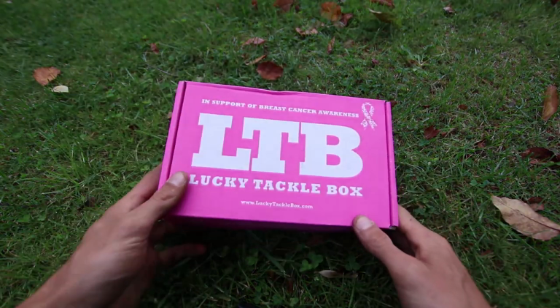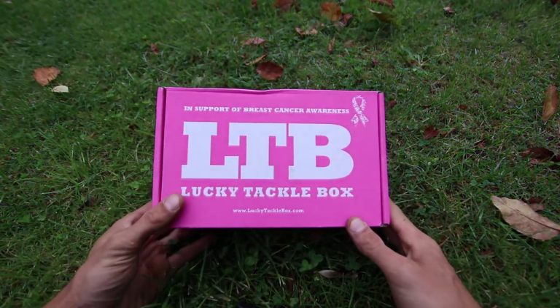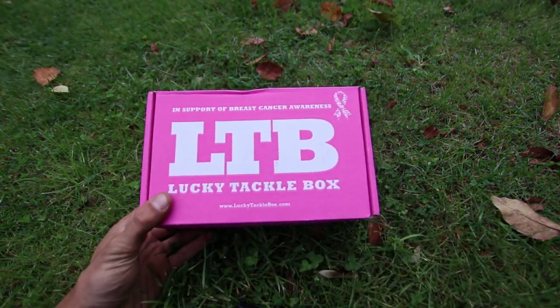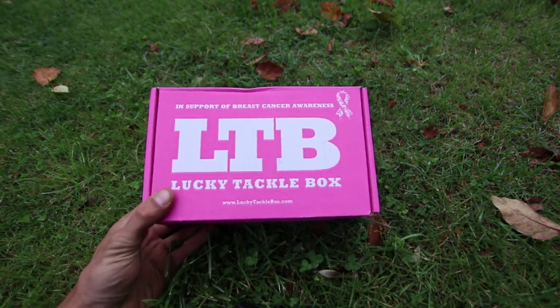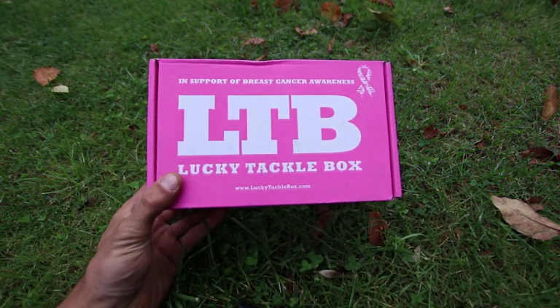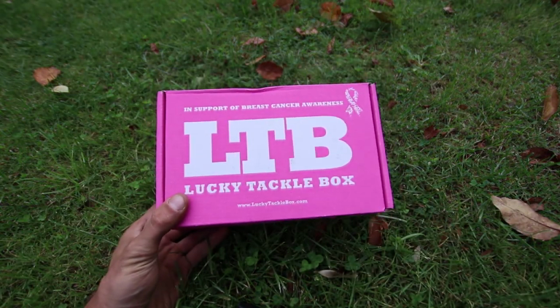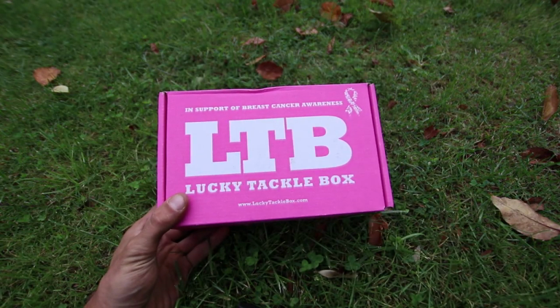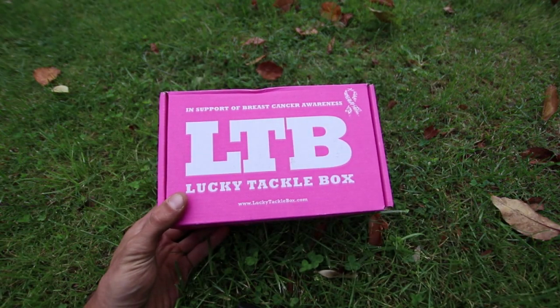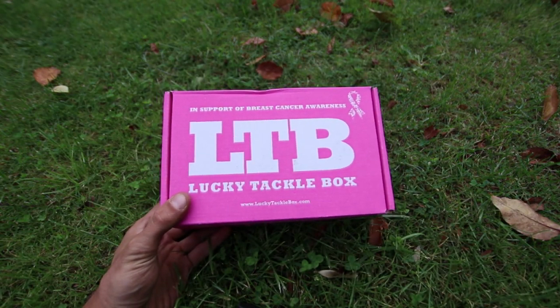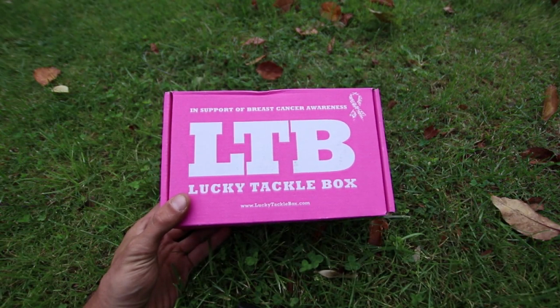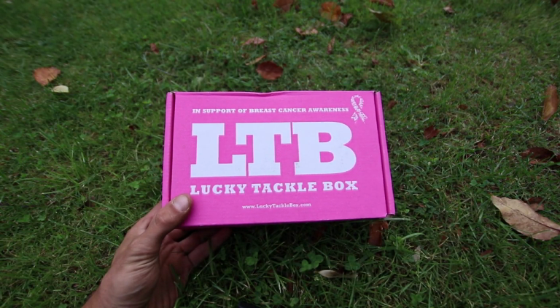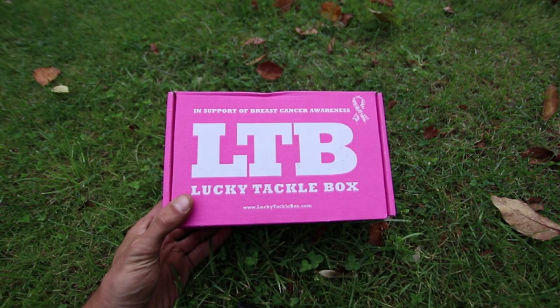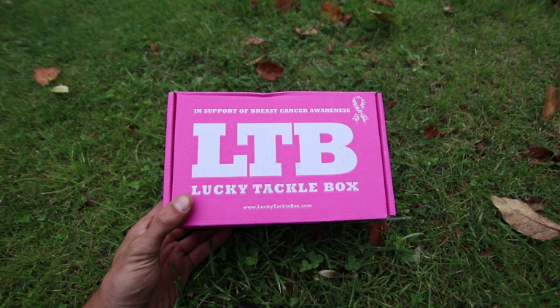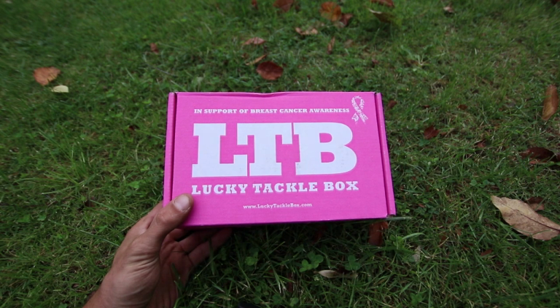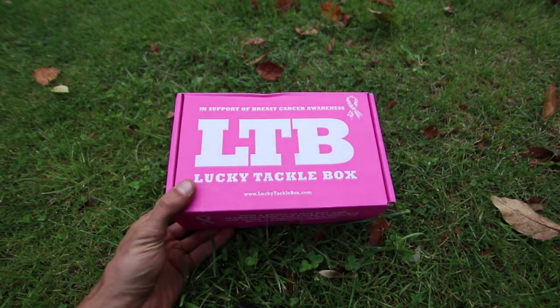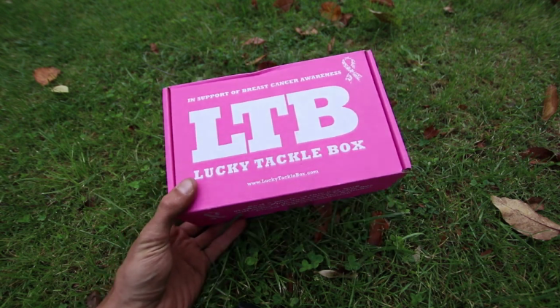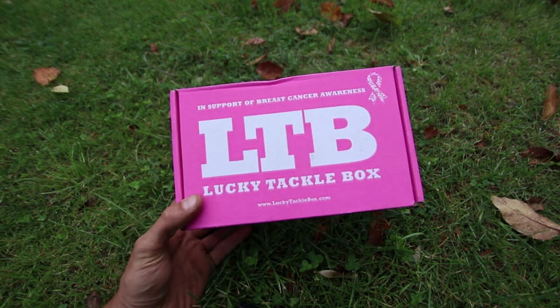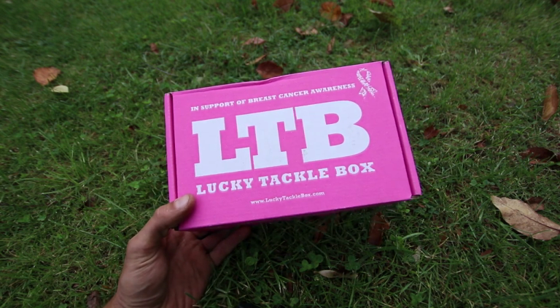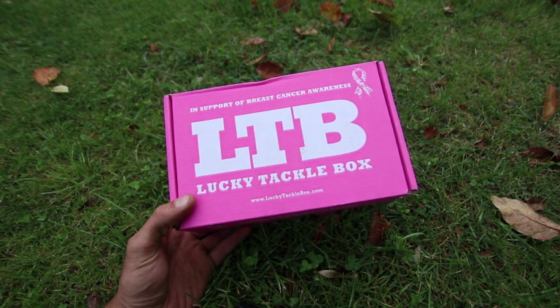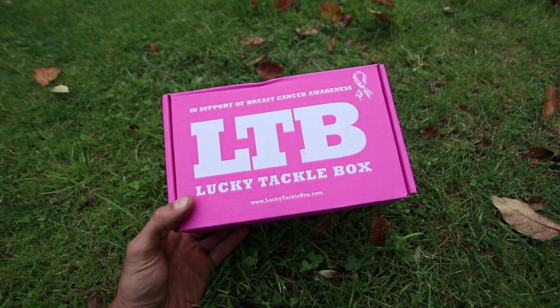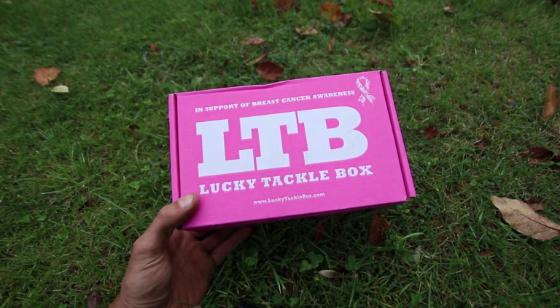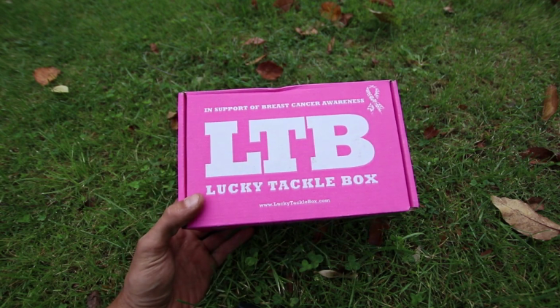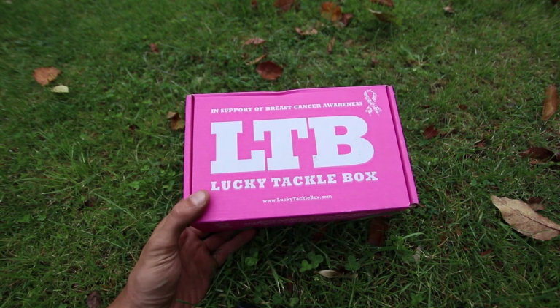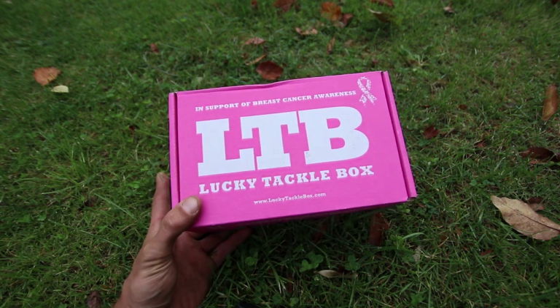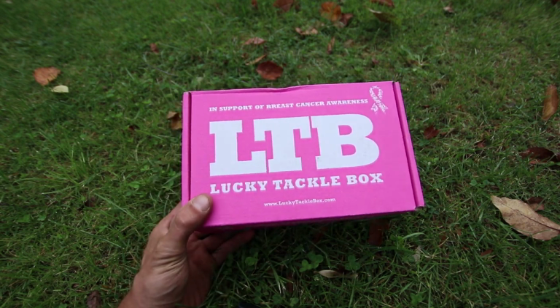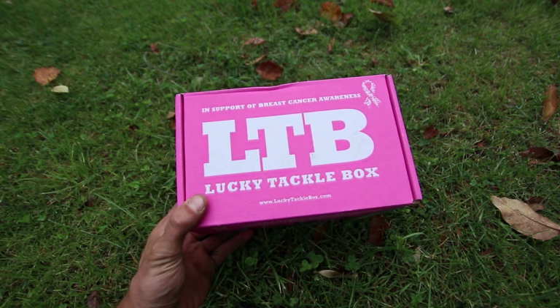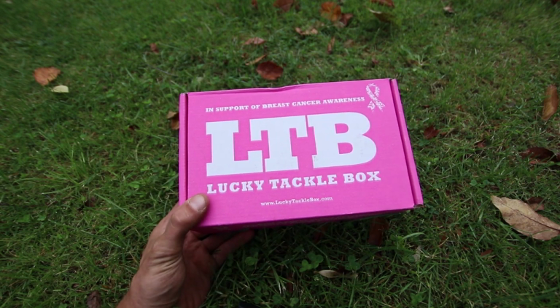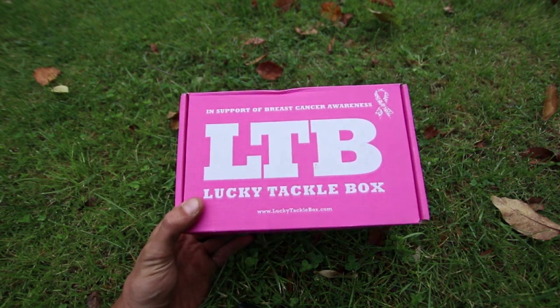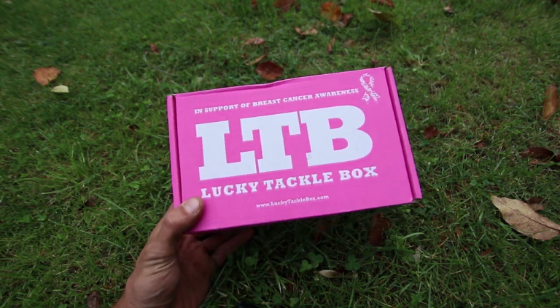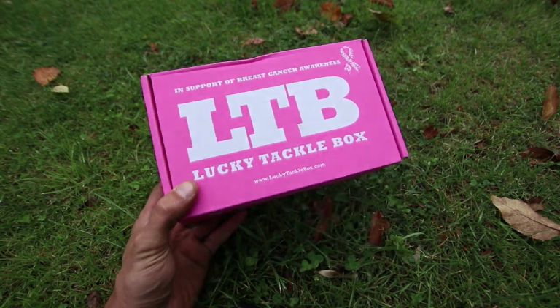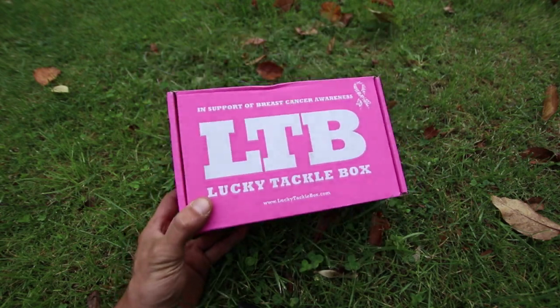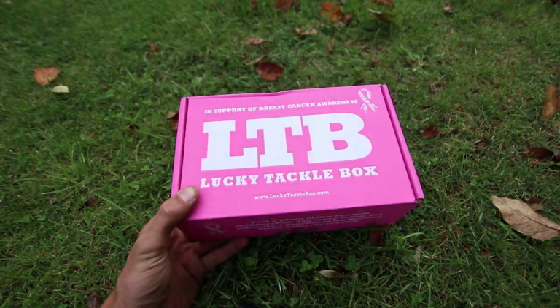Let's open up this pink Lucky Tackle Box that is in honor of breast cancer awareness and see what's in it.